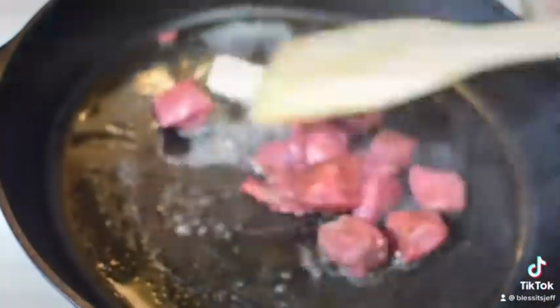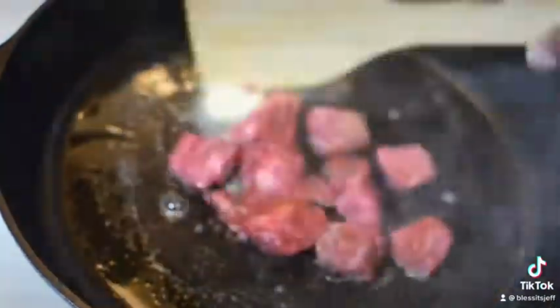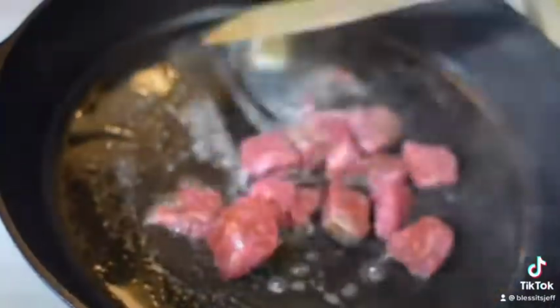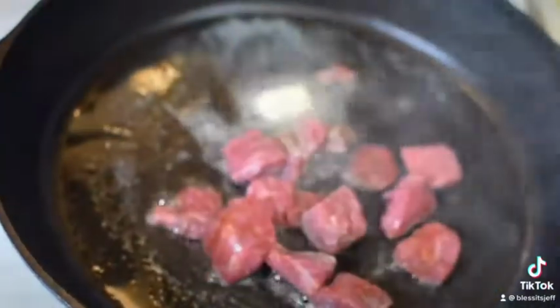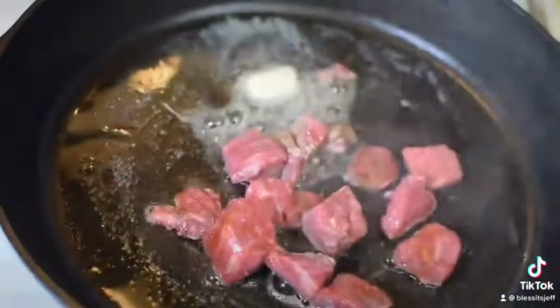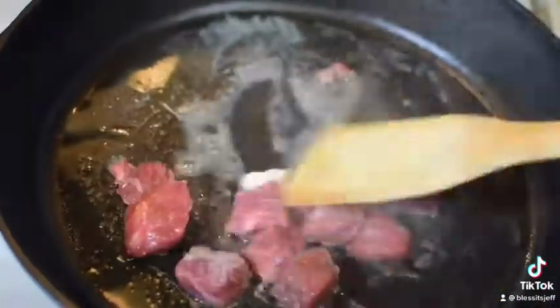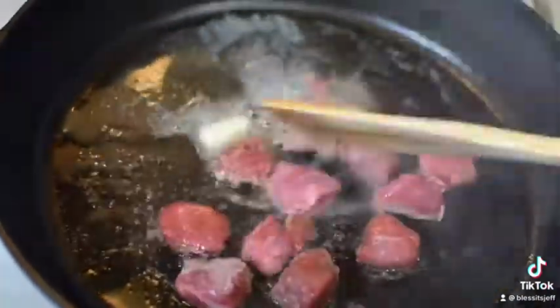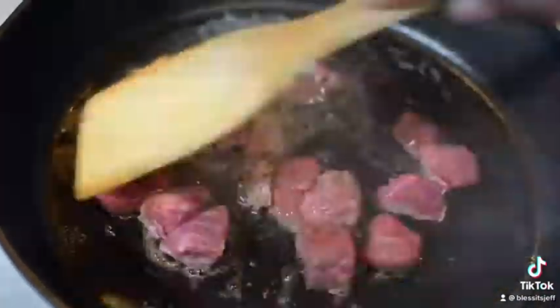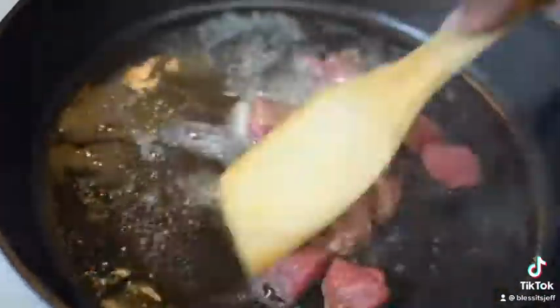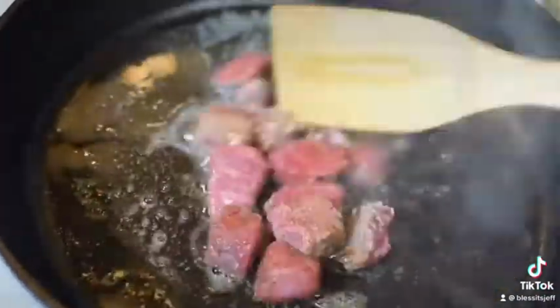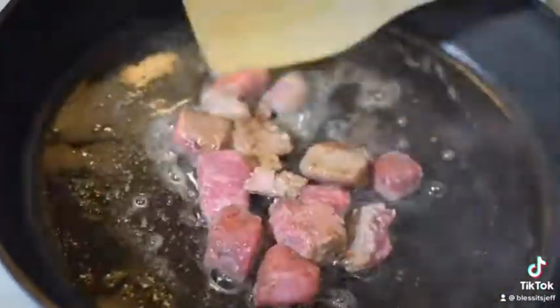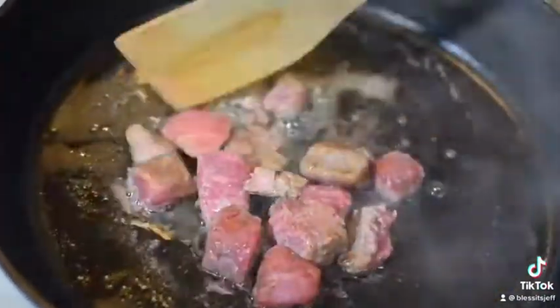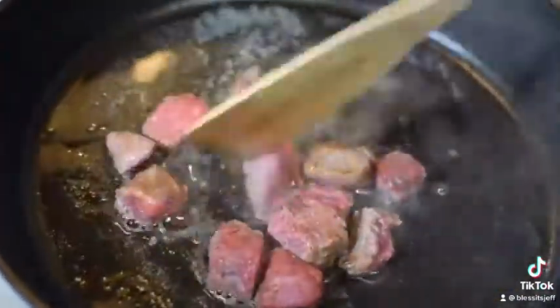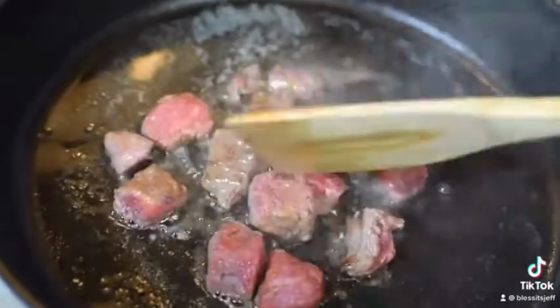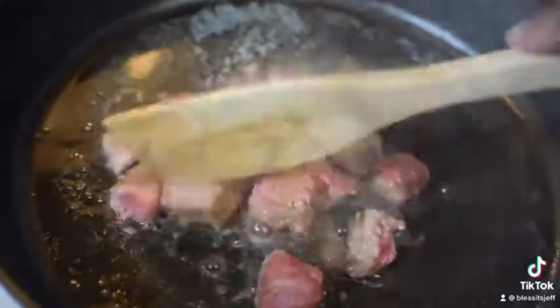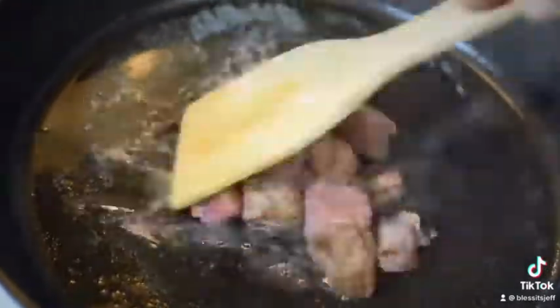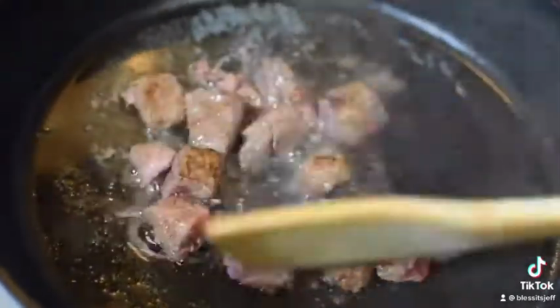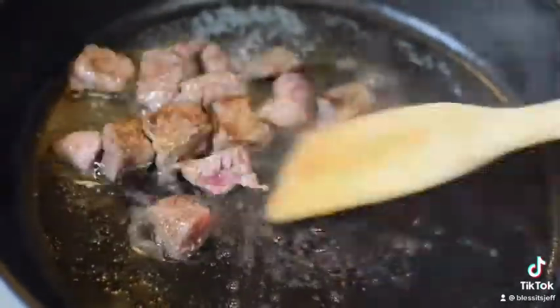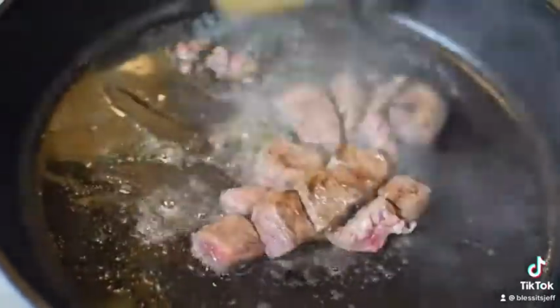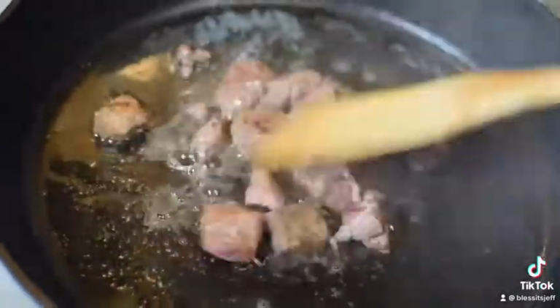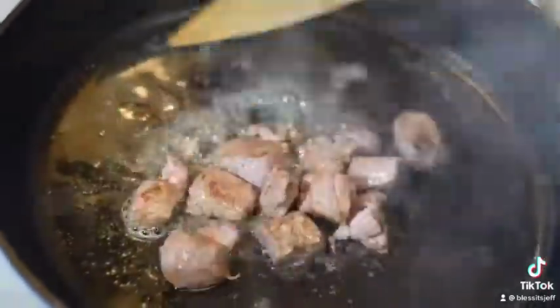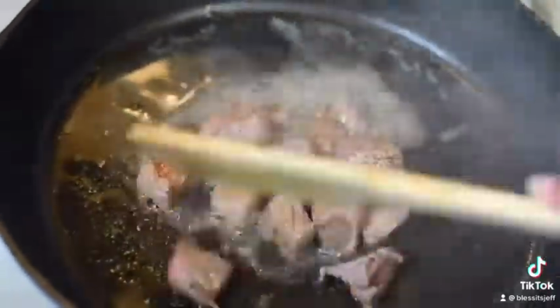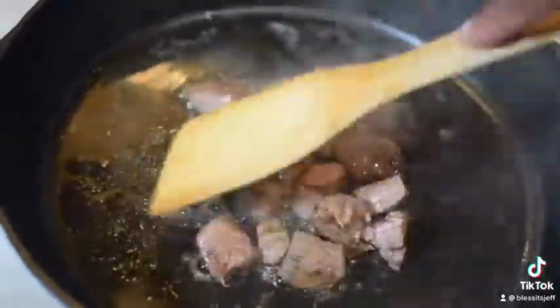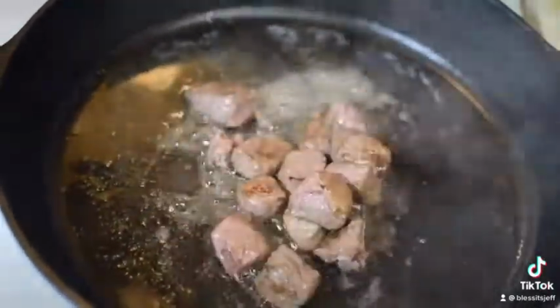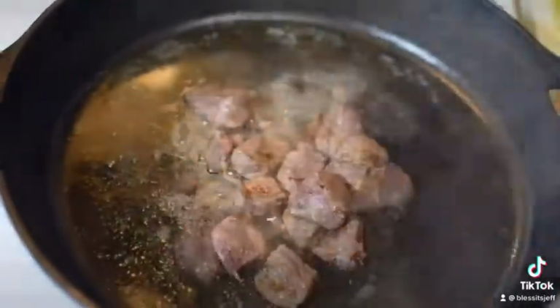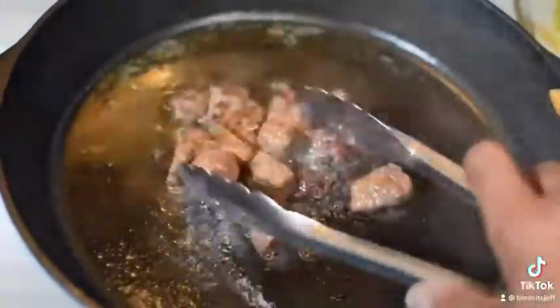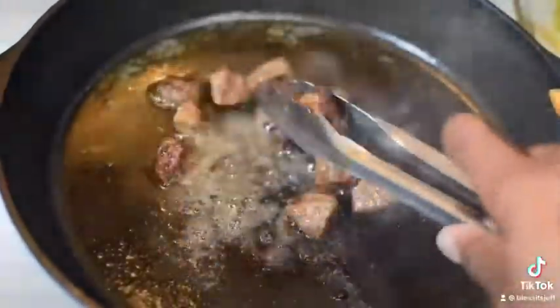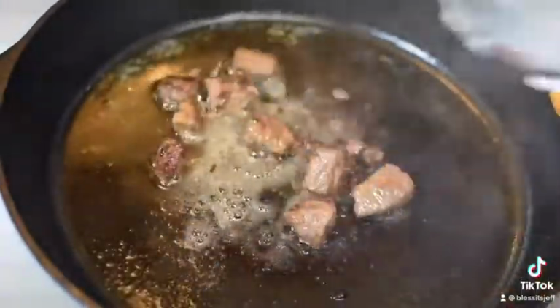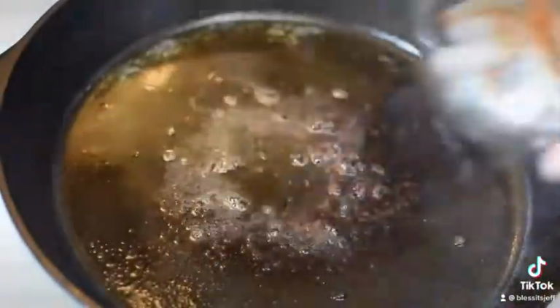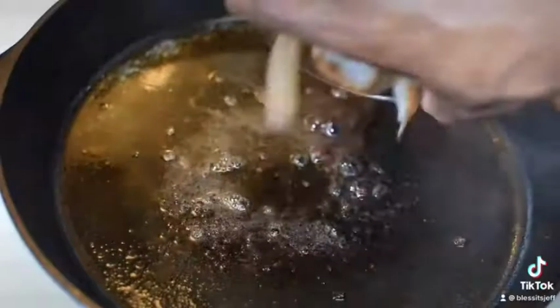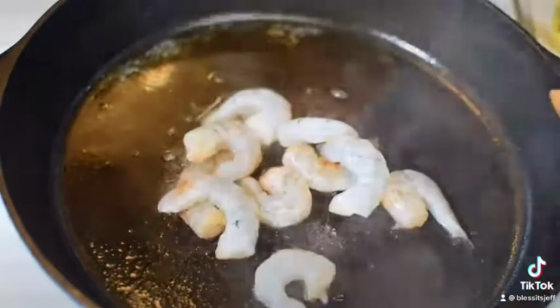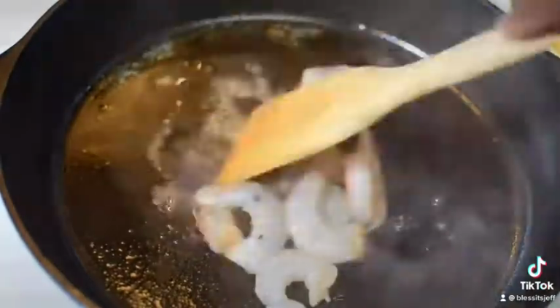Whatever you got — flank, ribeye. Cut it up and let's grill it. Let it go for about 15 minutes. Once it's fully cooked, let me get some nice color. From there, take it off.